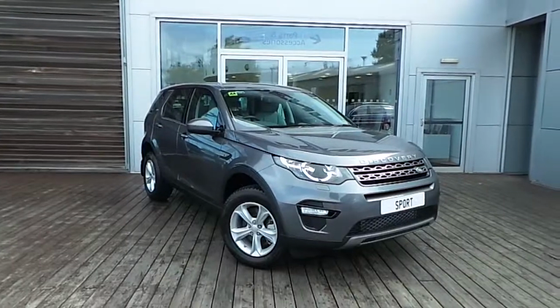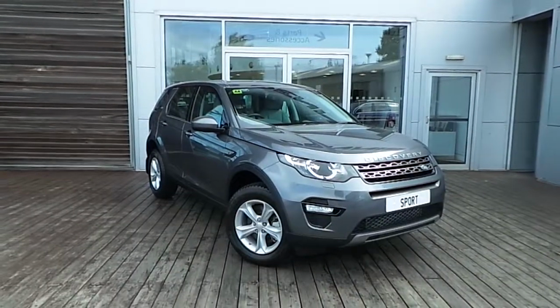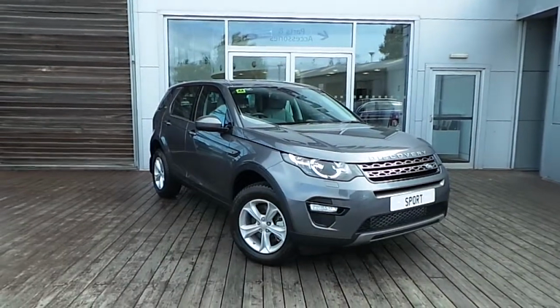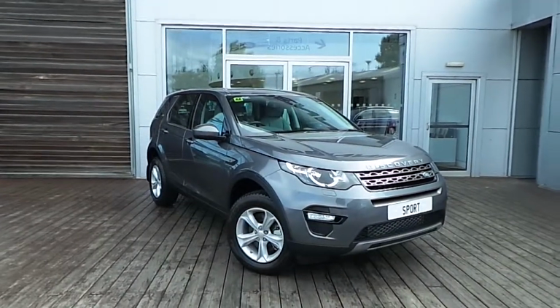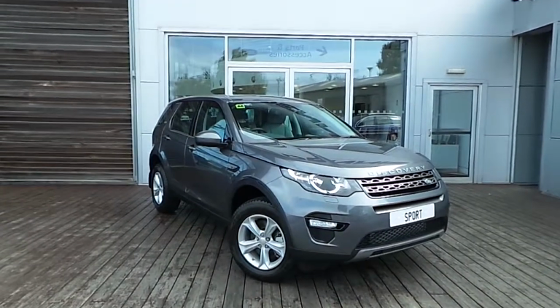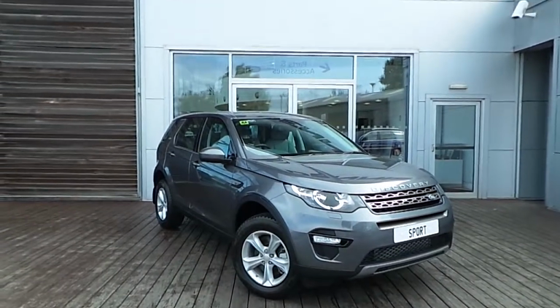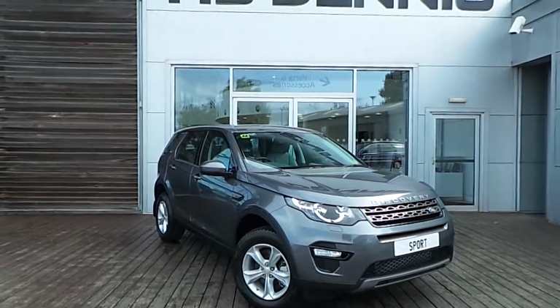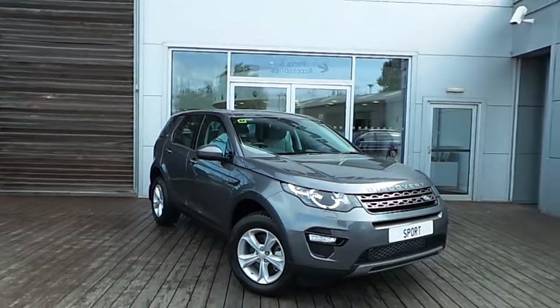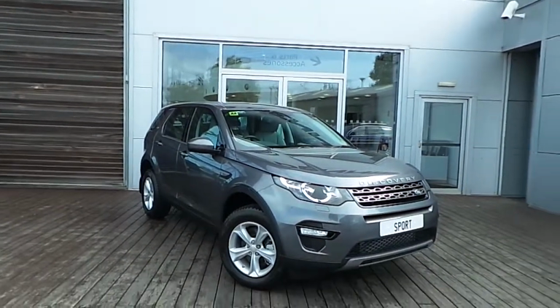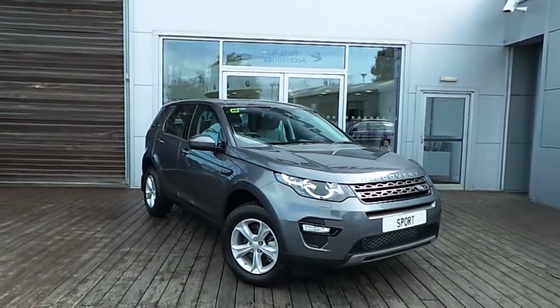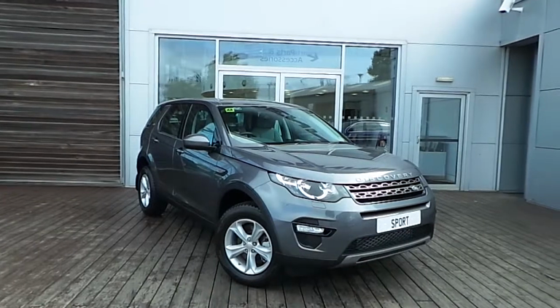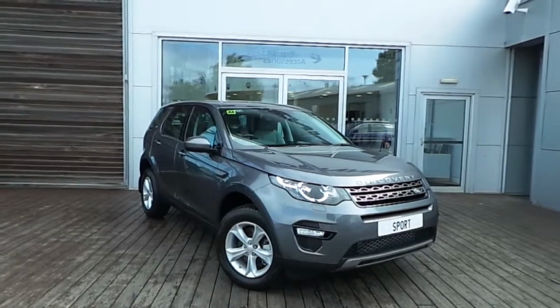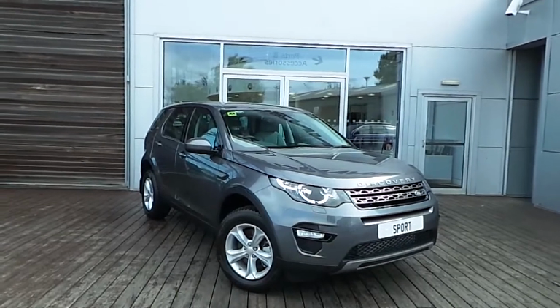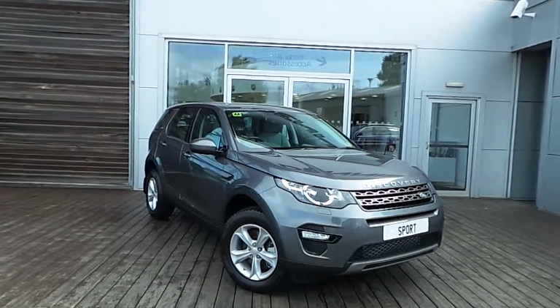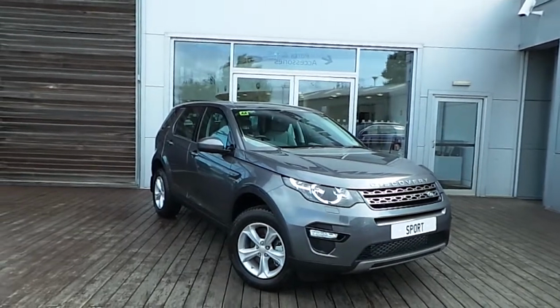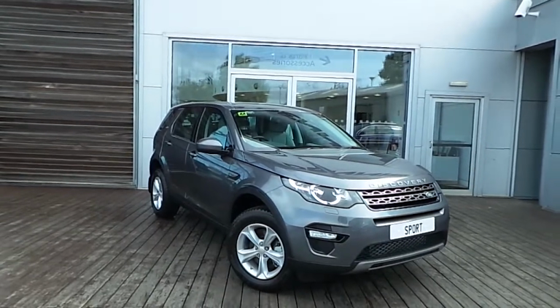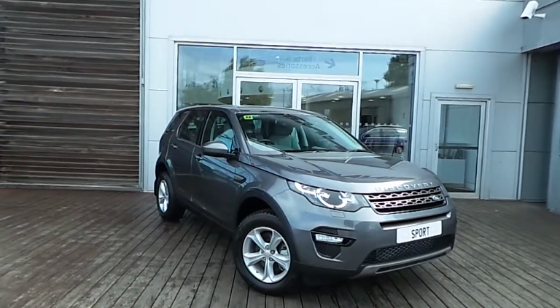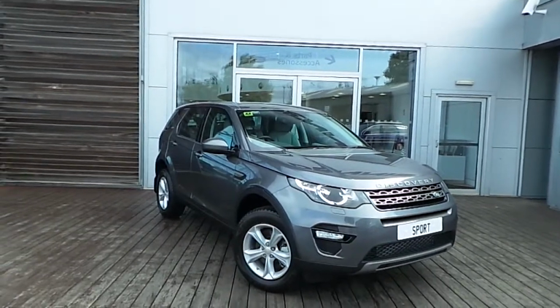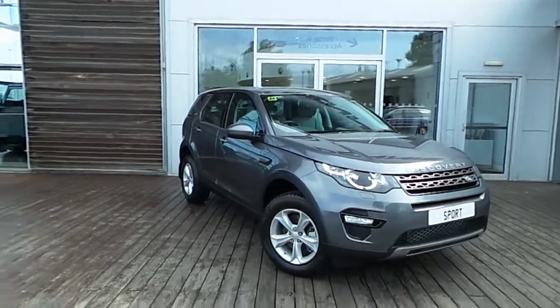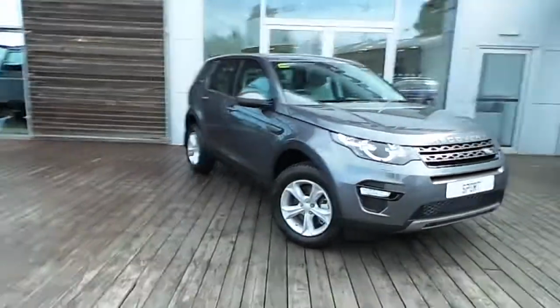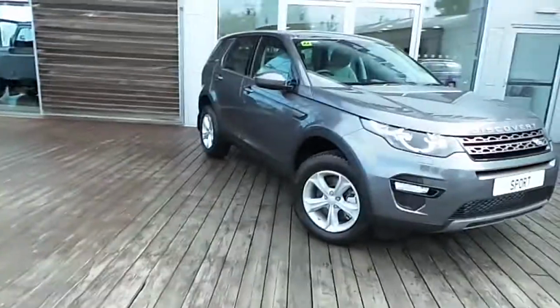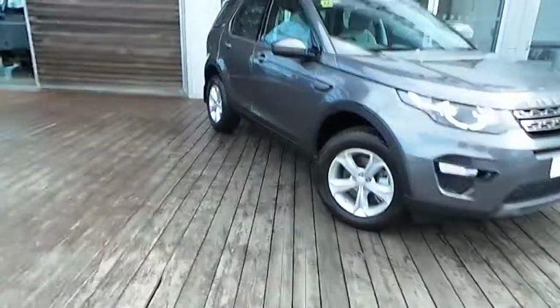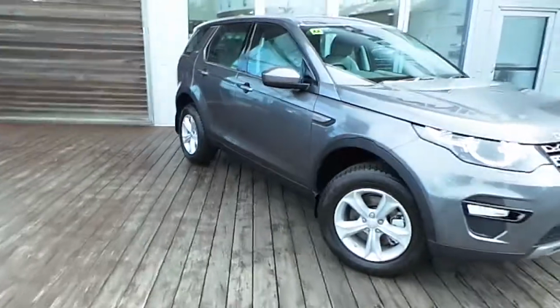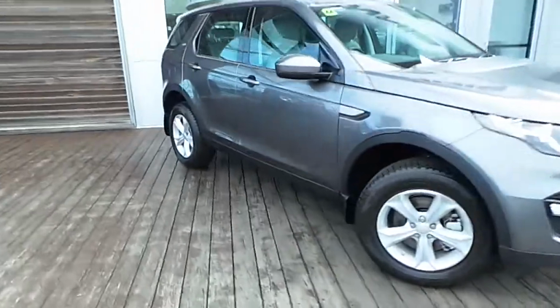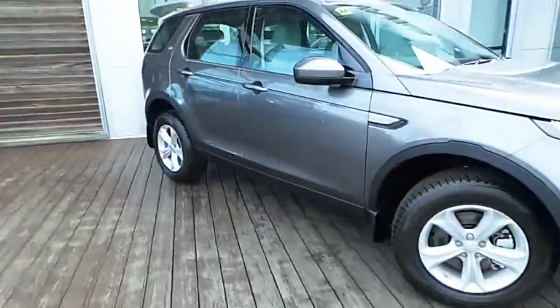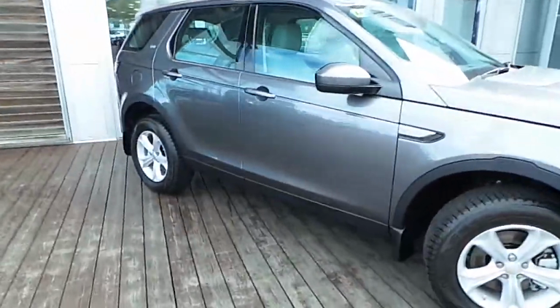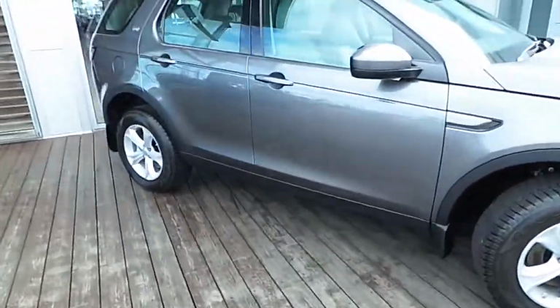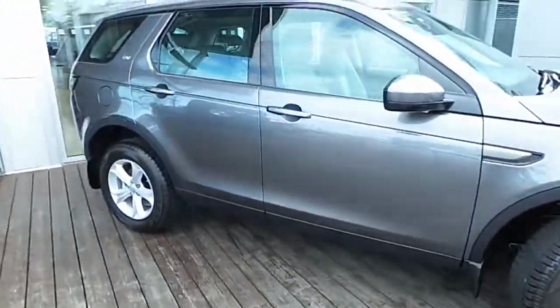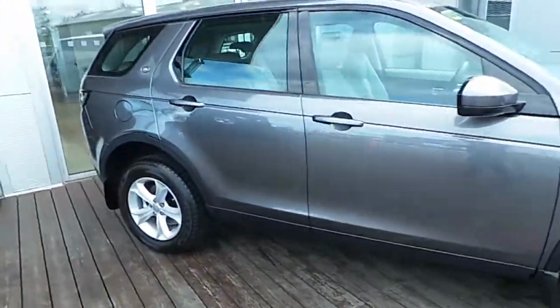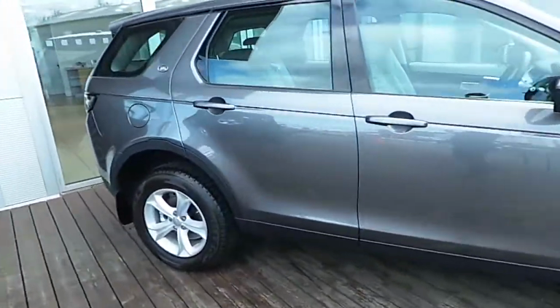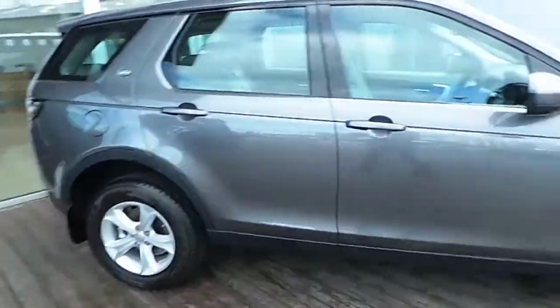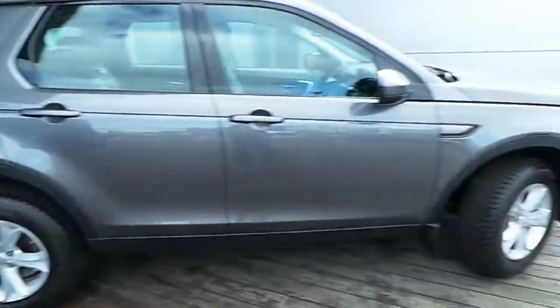Good morning and welcome to HB Guinness Airside. You're currently viewing this brand new Land Rover Discovery Sport. This has an SD4 engine with 190 brake horsepower.